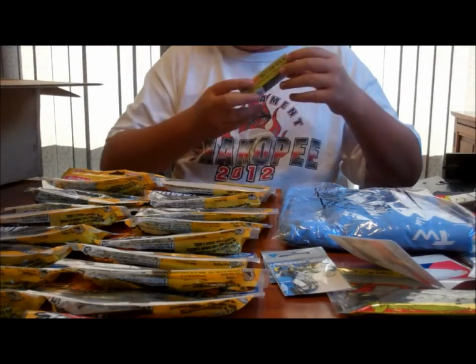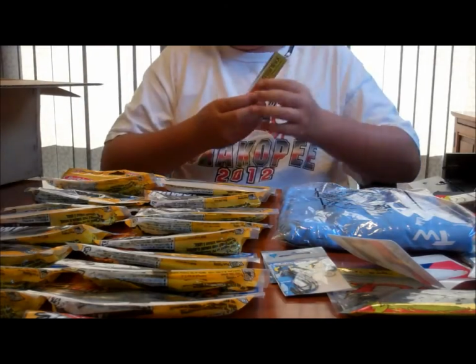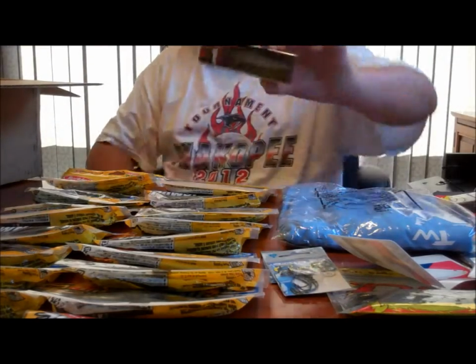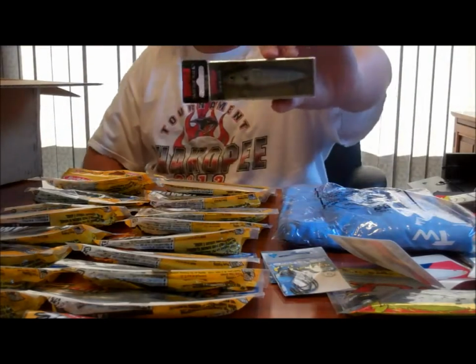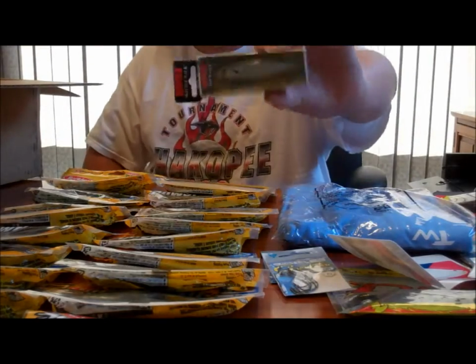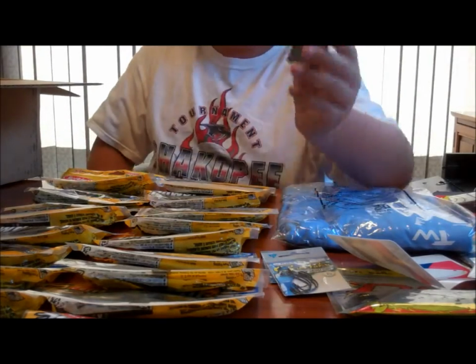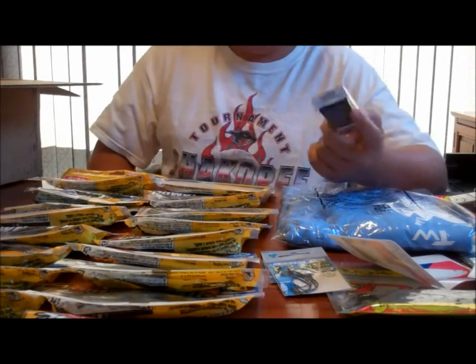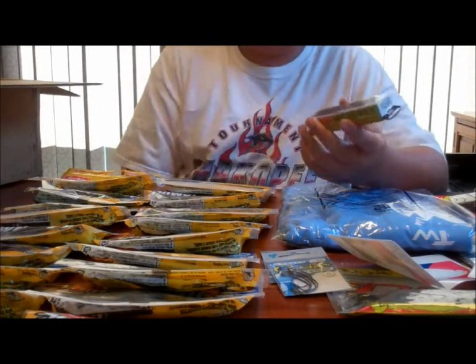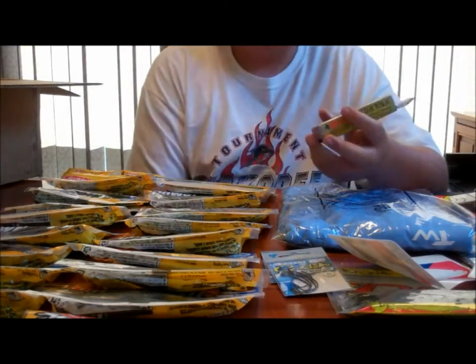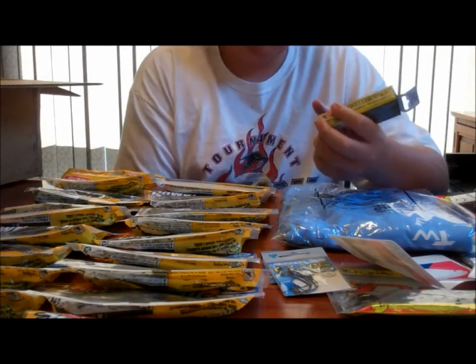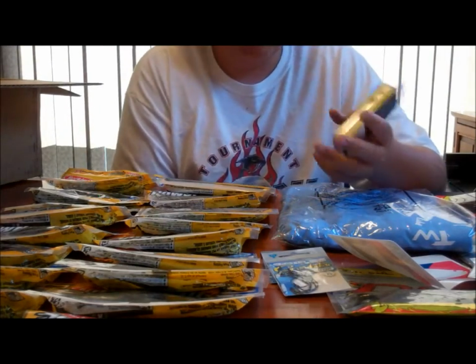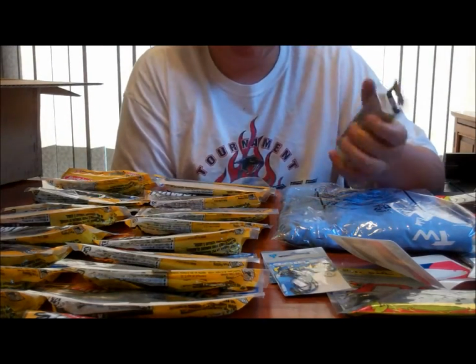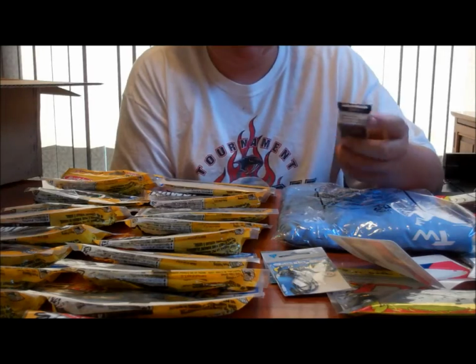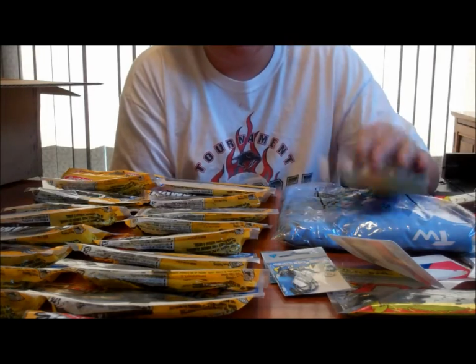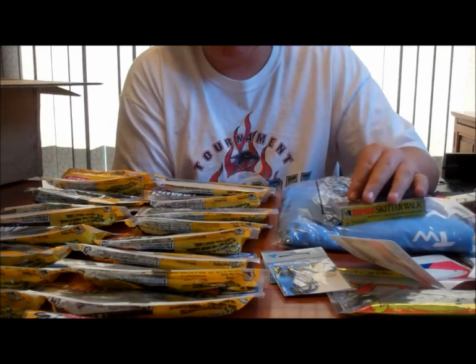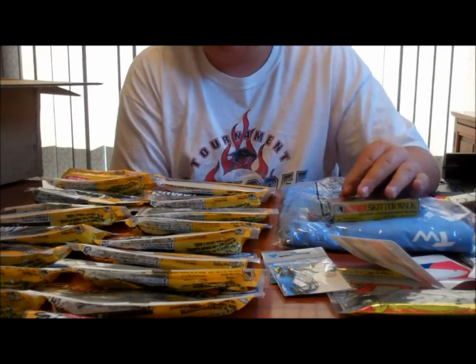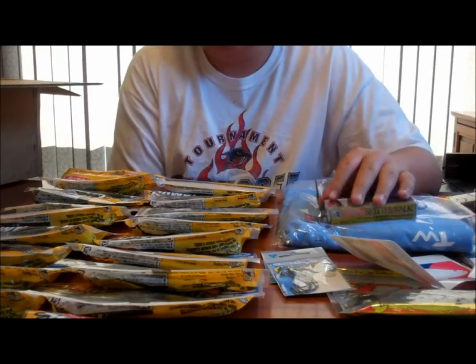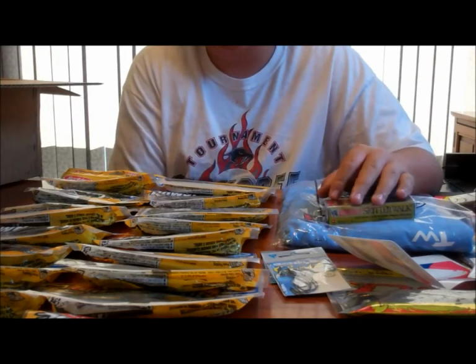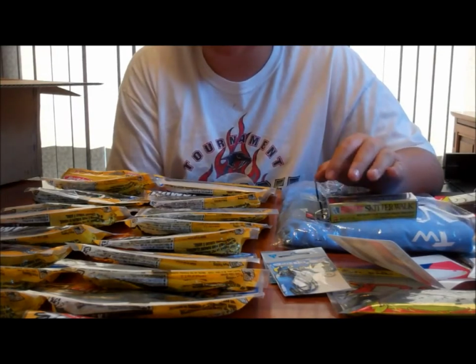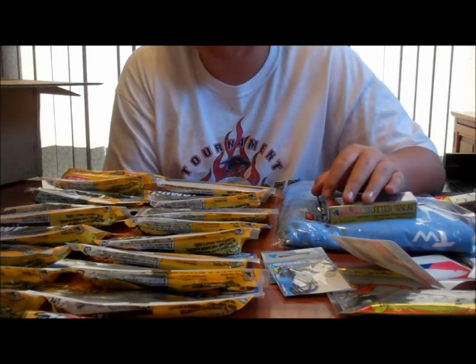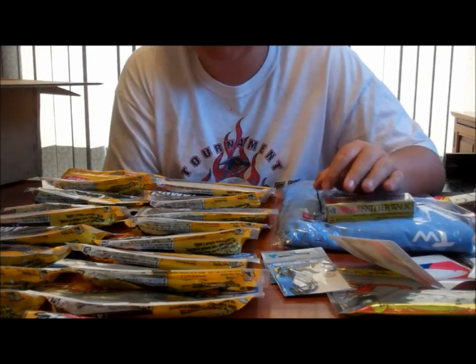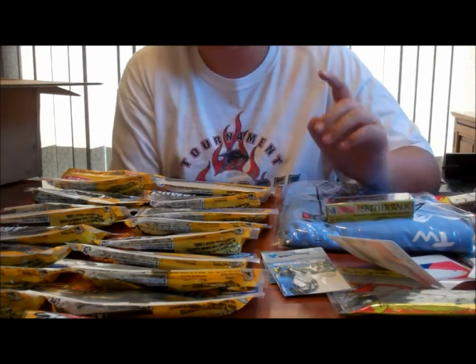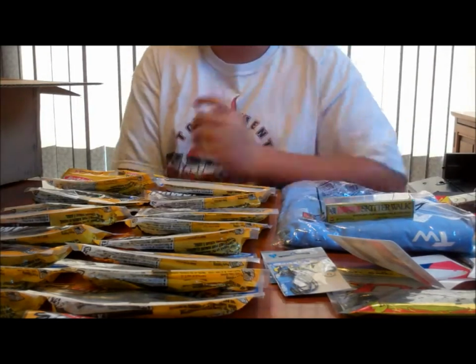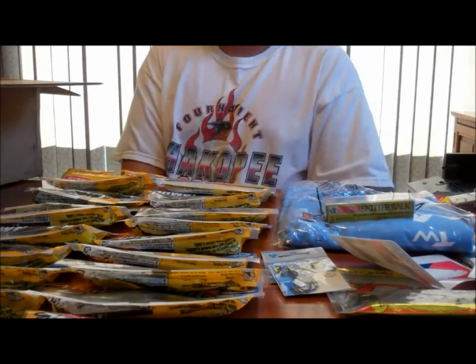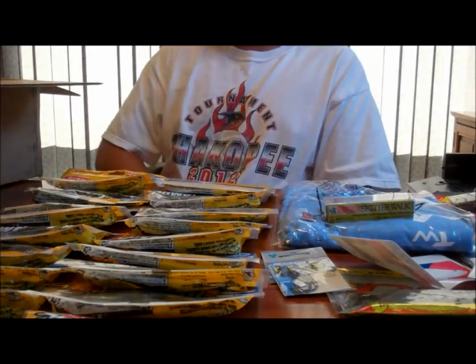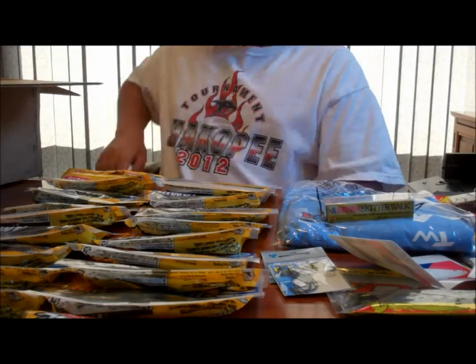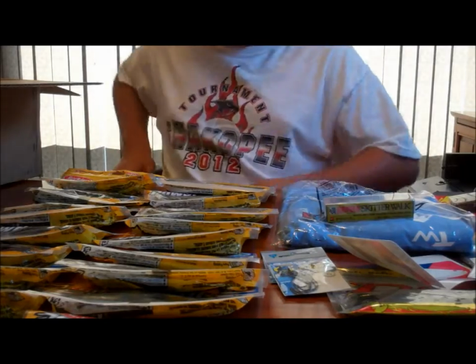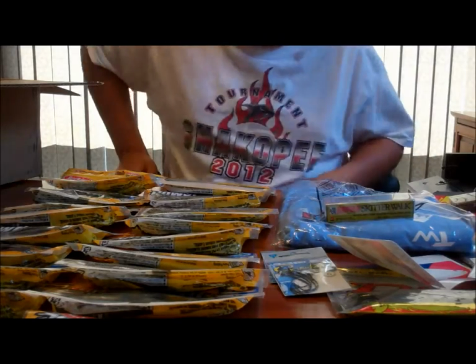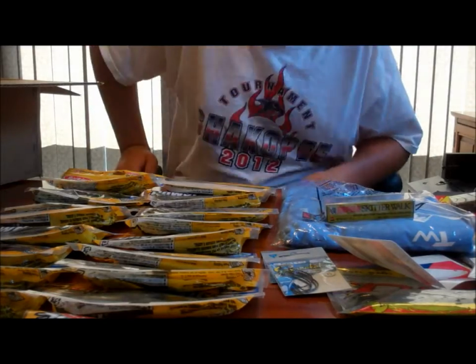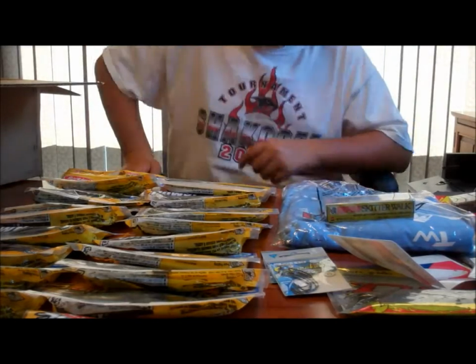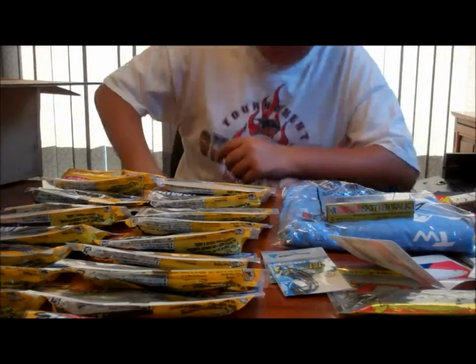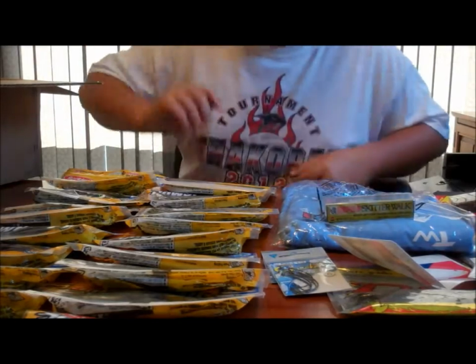And here's a Rapala Skitter Walk. I just got one because I'll be making a Rapala order of their line of stuff here soon. I can get them for a really good price.